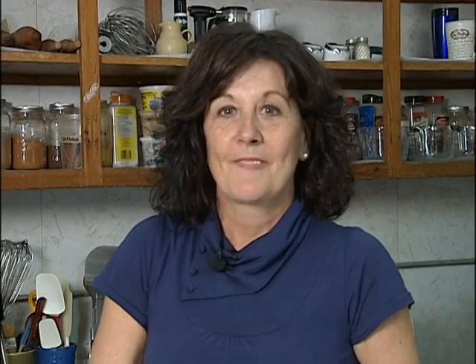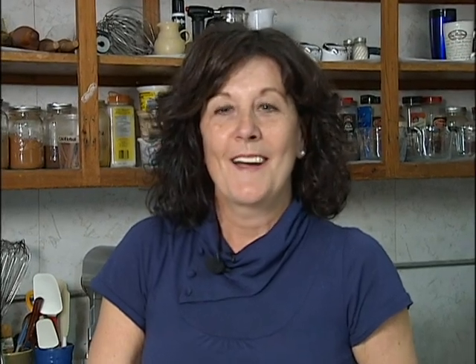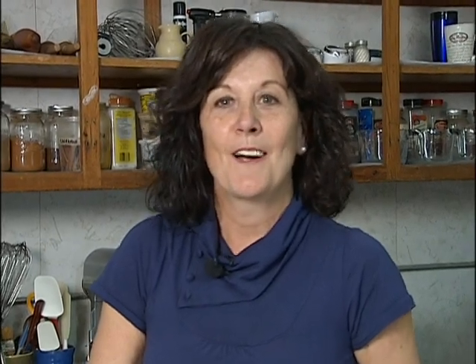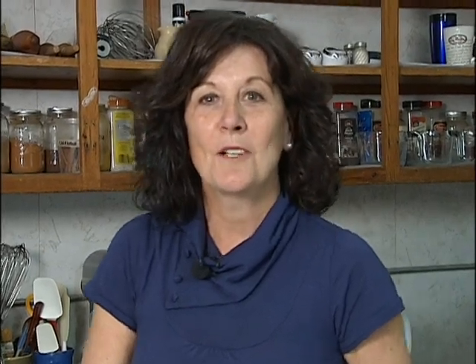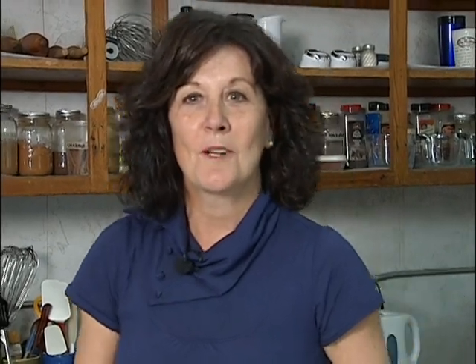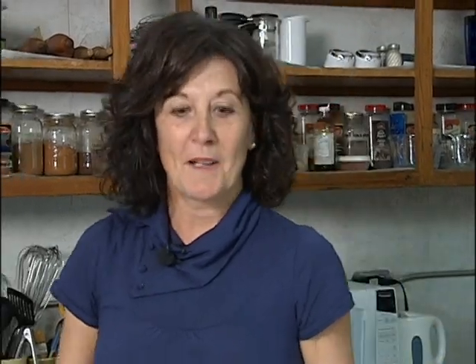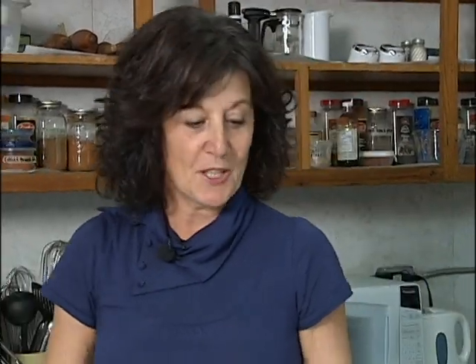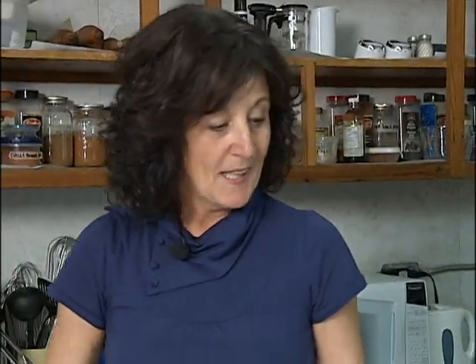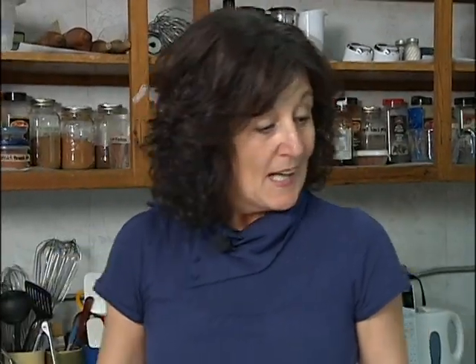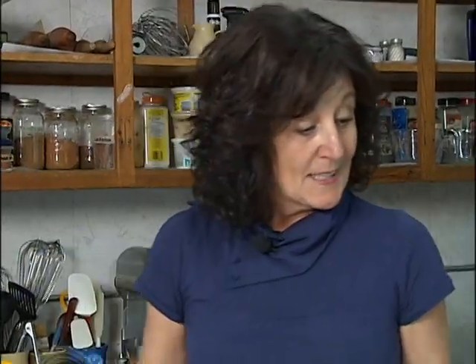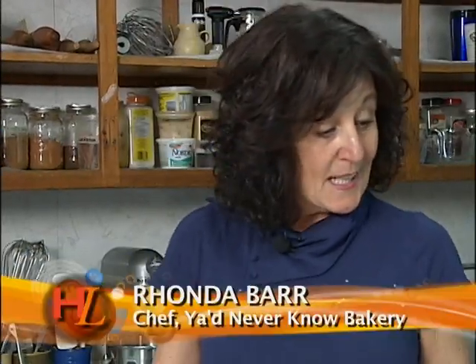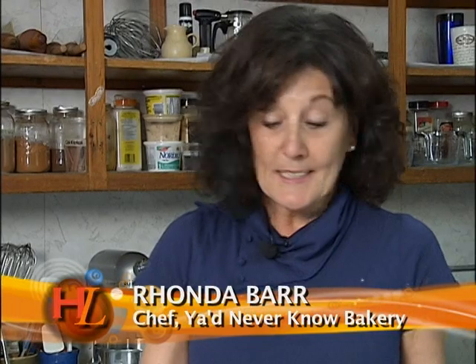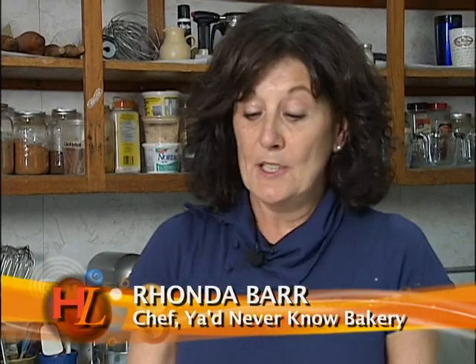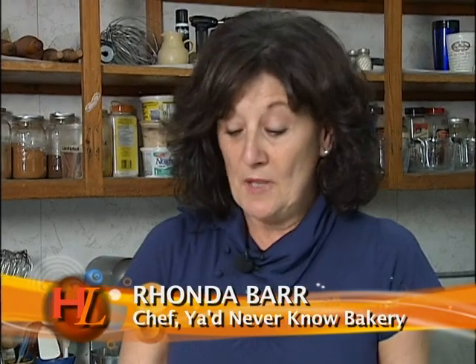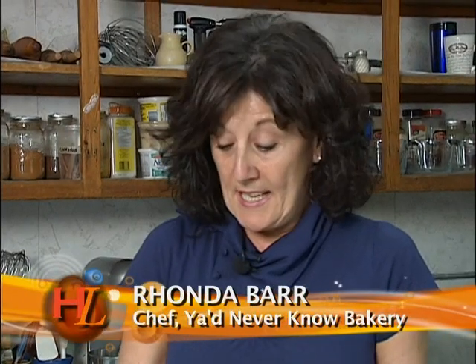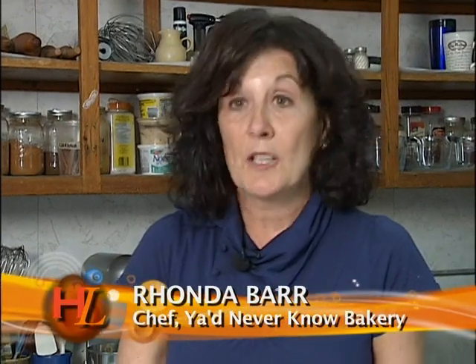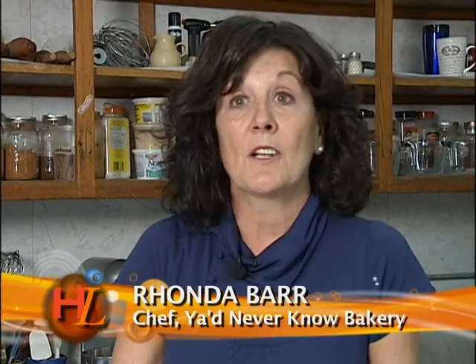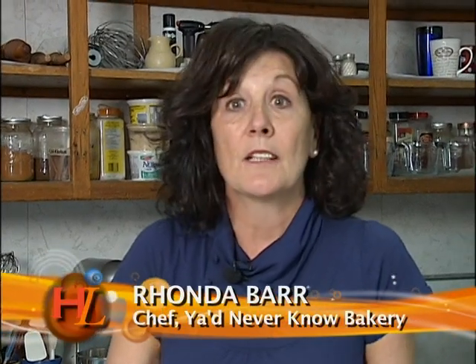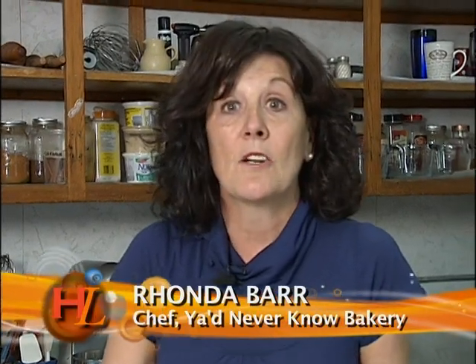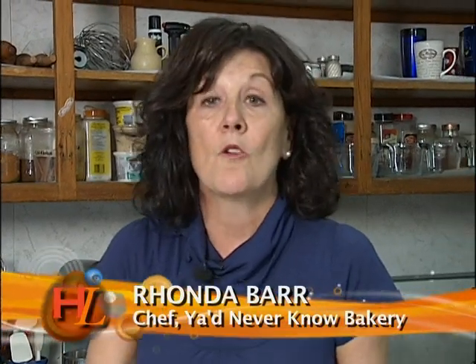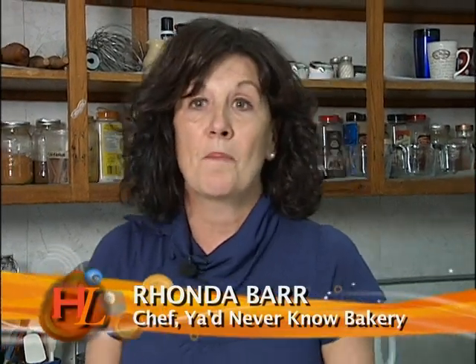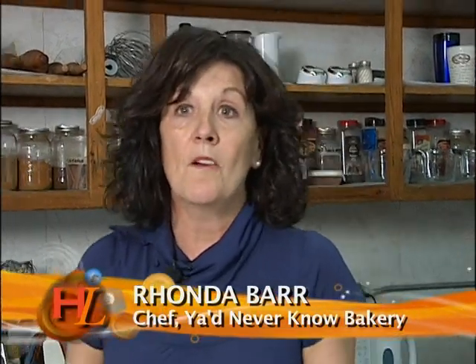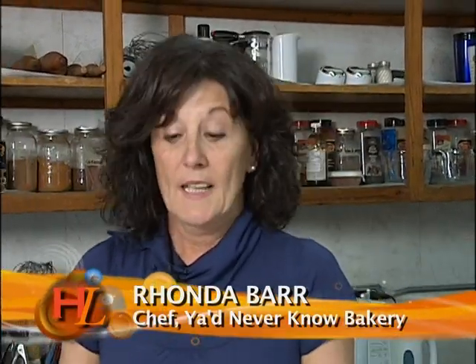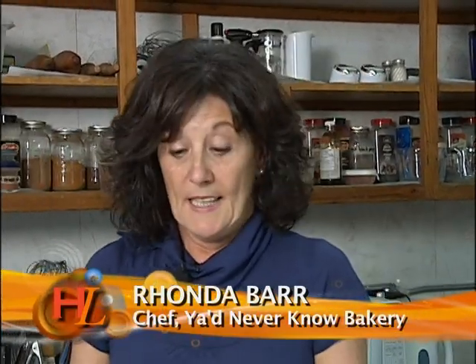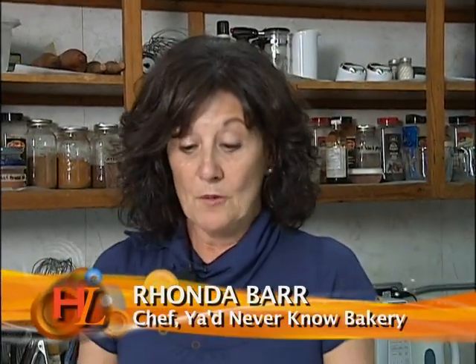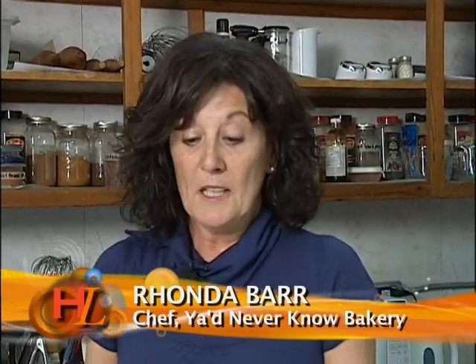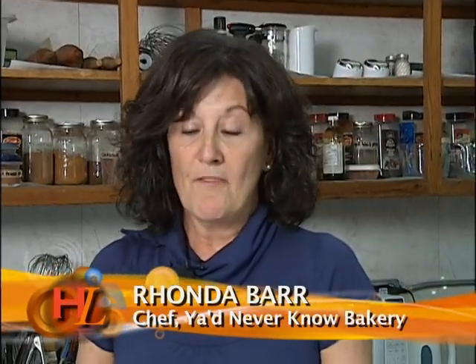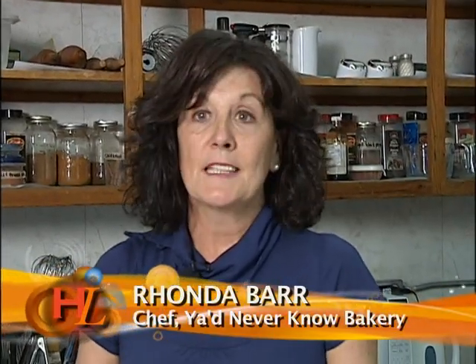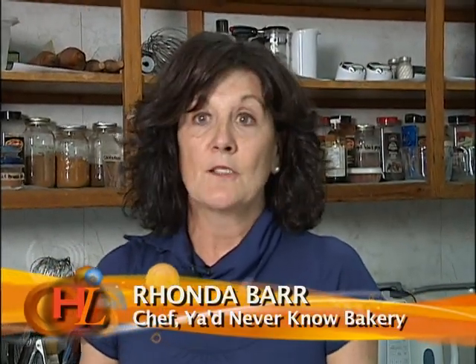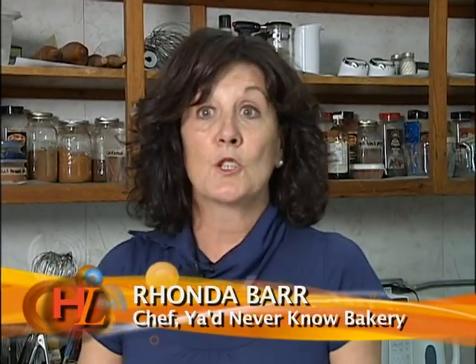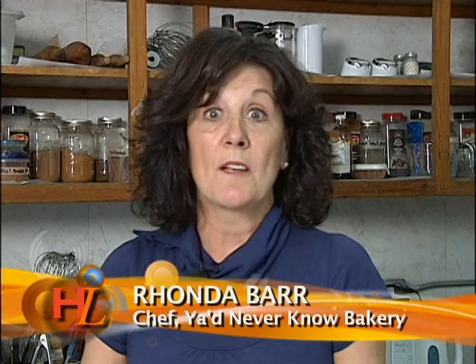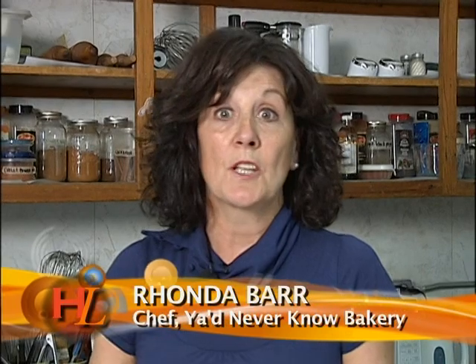Hi, I'm Rhonda. Welcome to my kitchen. Today I'd like to teach you a cooking style called en papillote. It's a really fast and nutritious way of cooking.